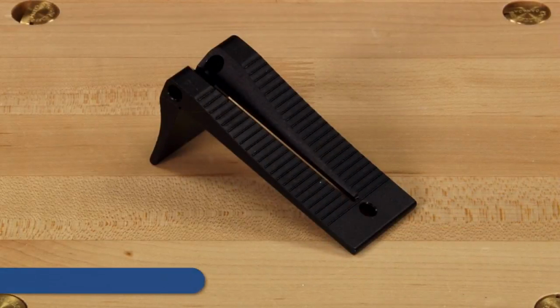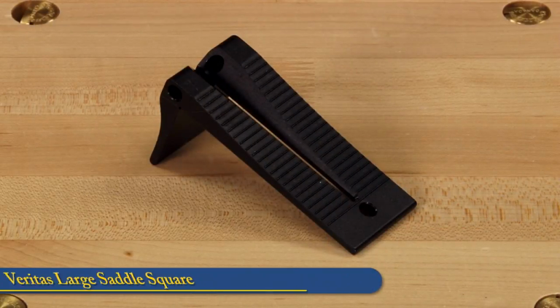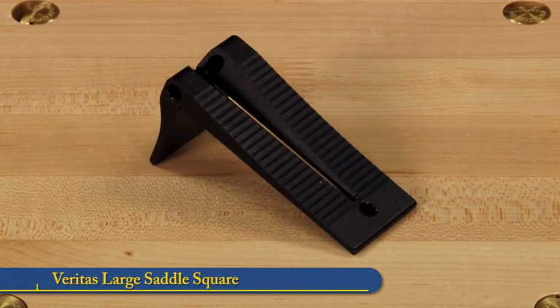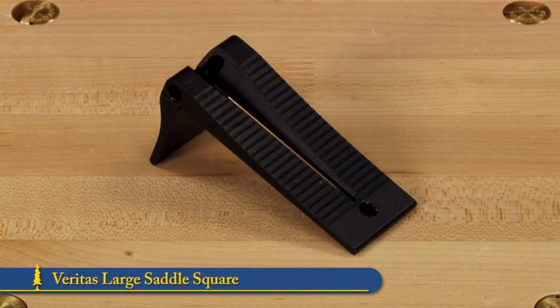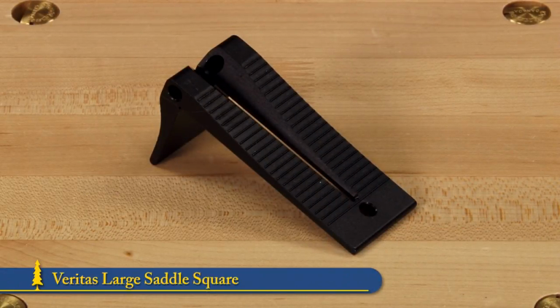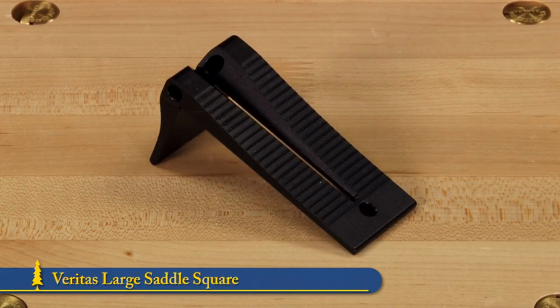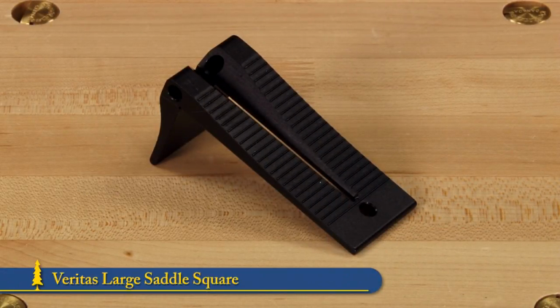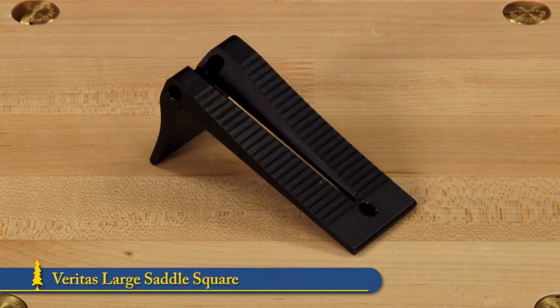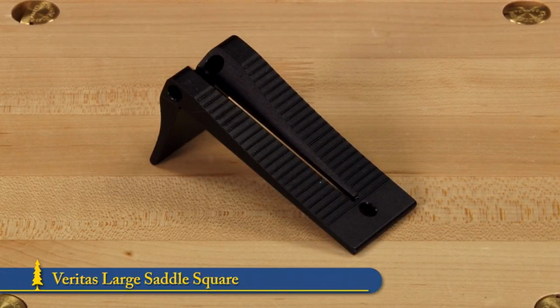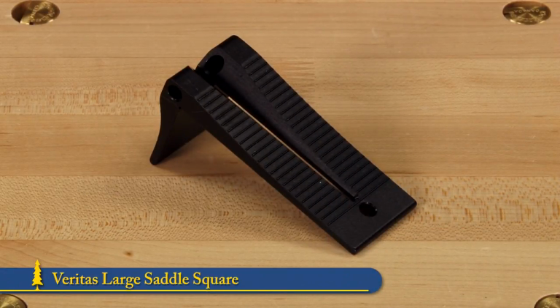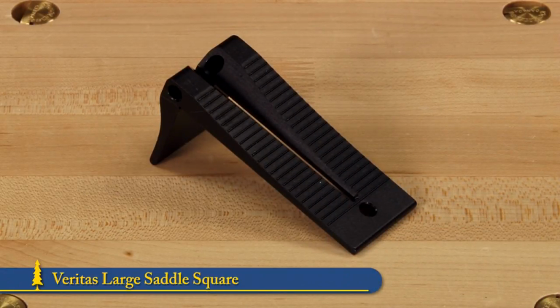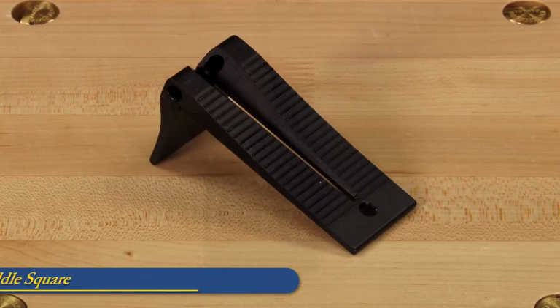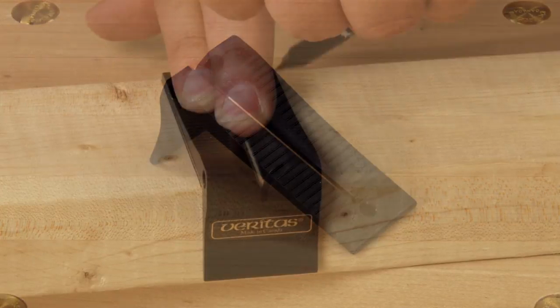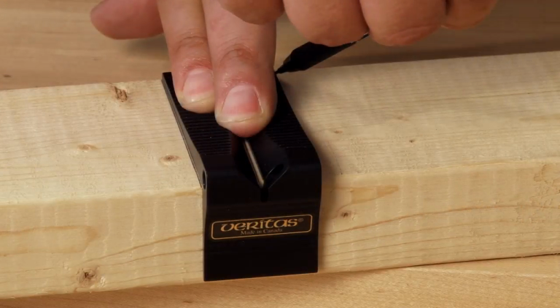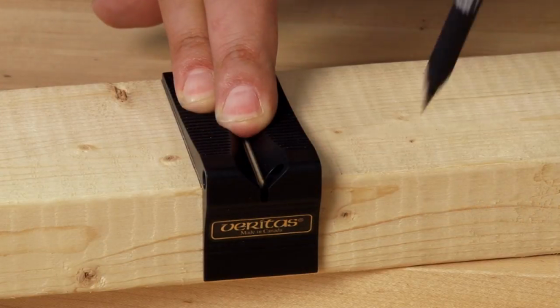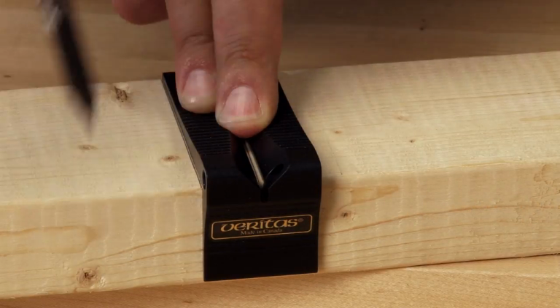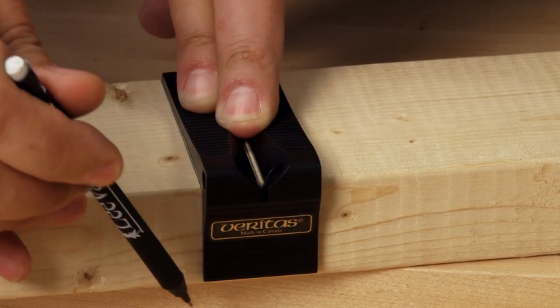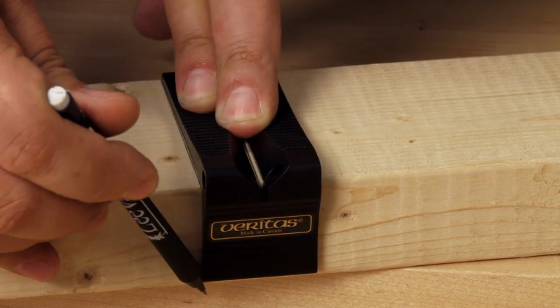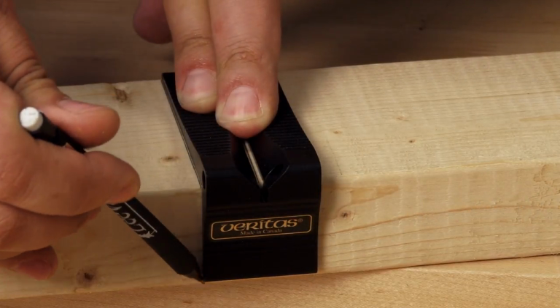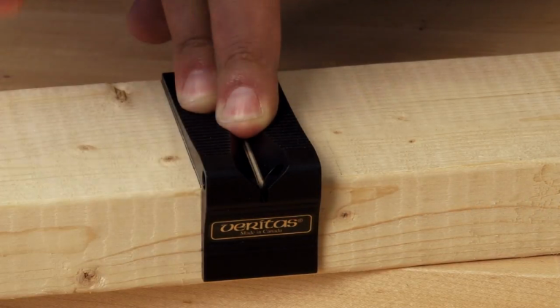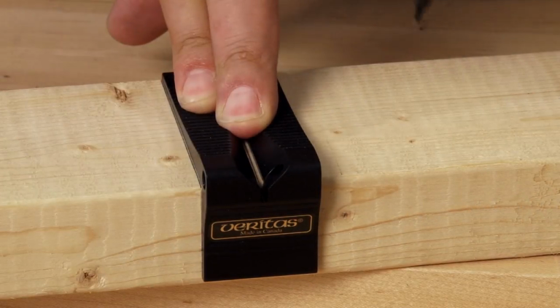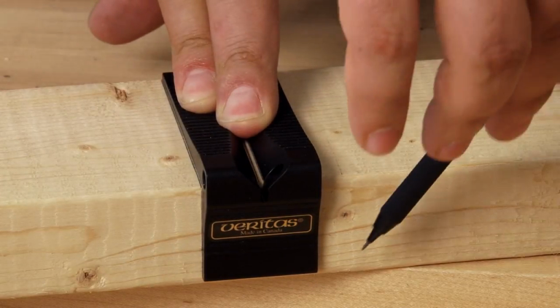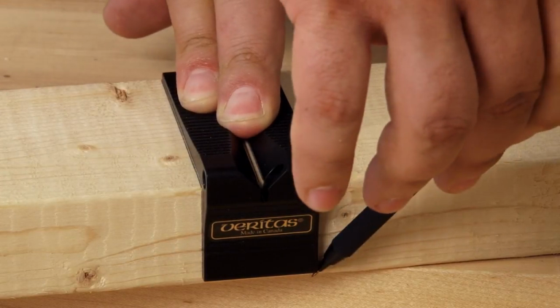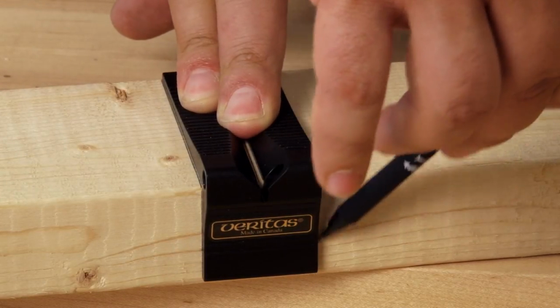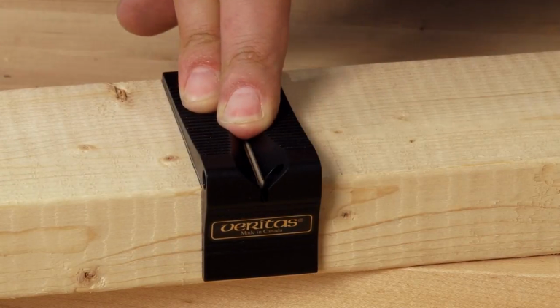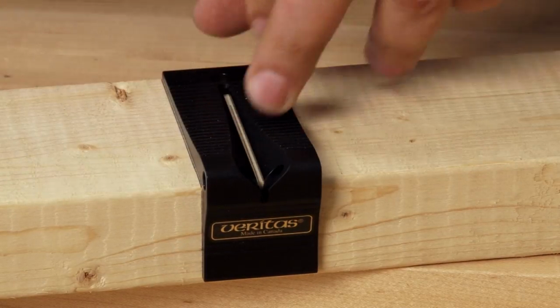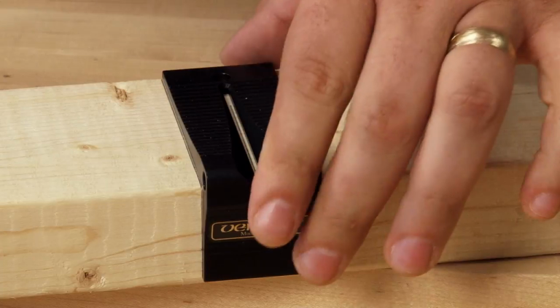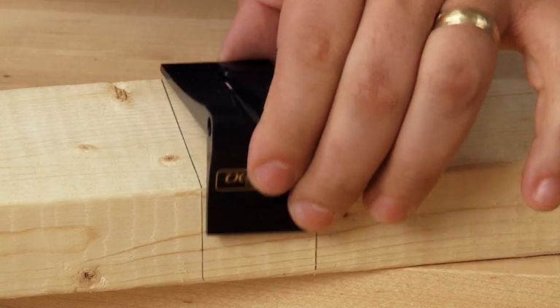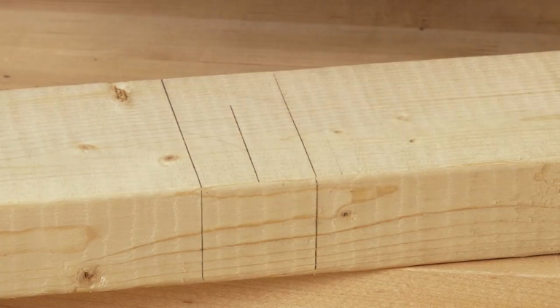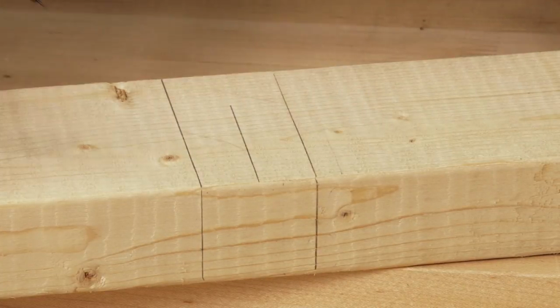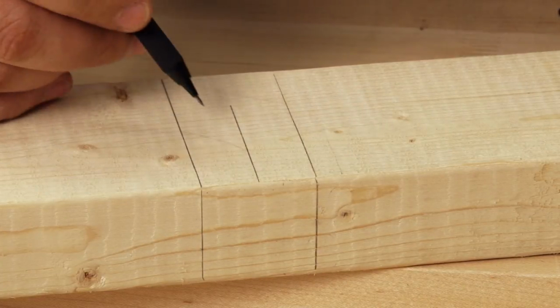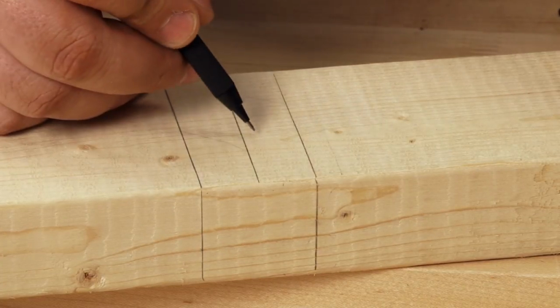Transferring marks from one face to another is much easier using a saddle square. The large saddle square is especially handy for framing because it's the same width as a 2x4 and has a cutaway in the middle for marking stud centers.